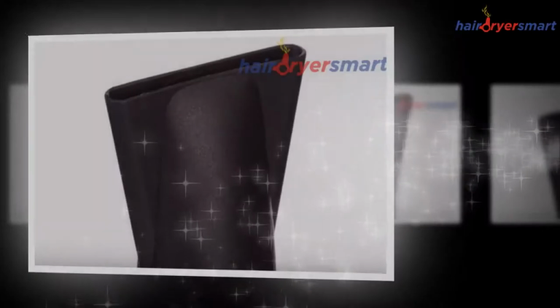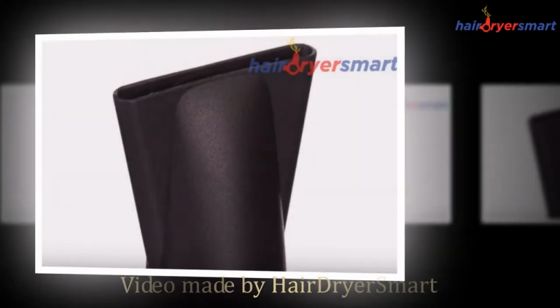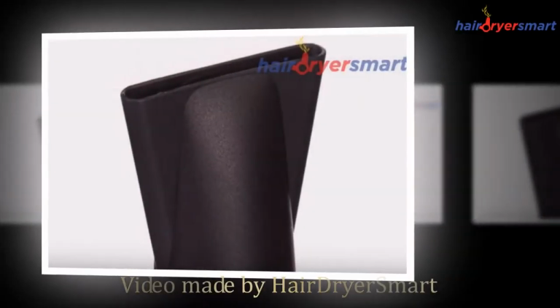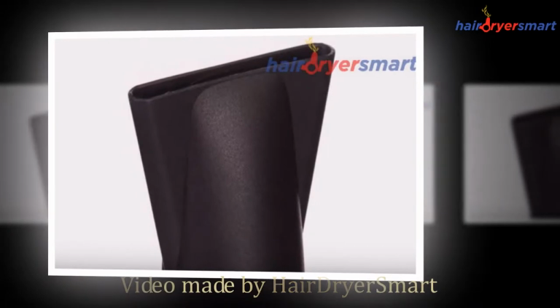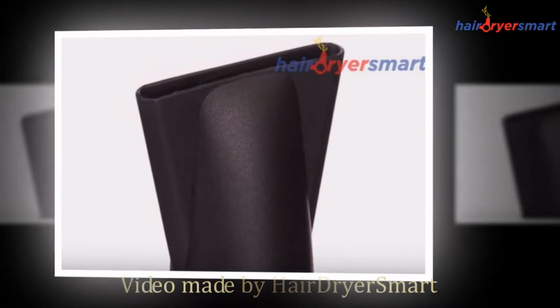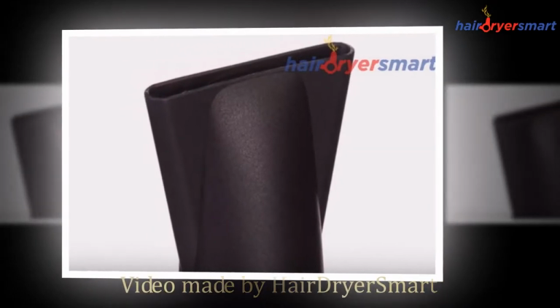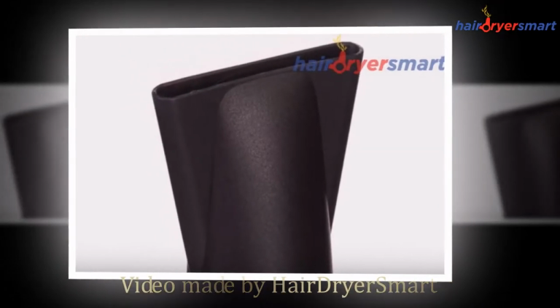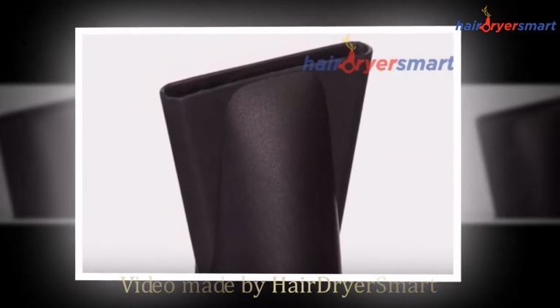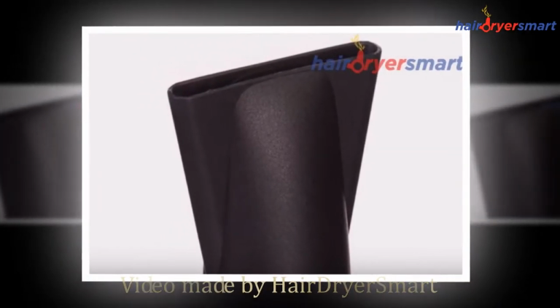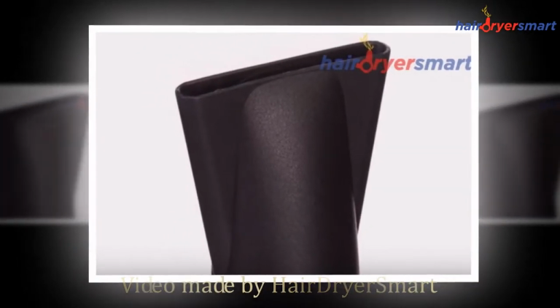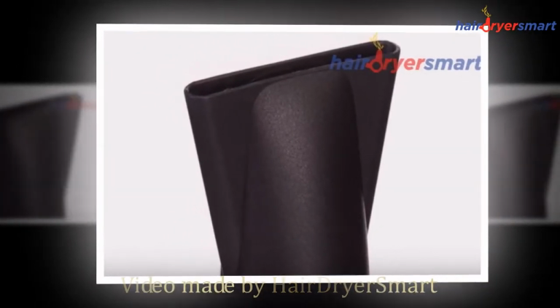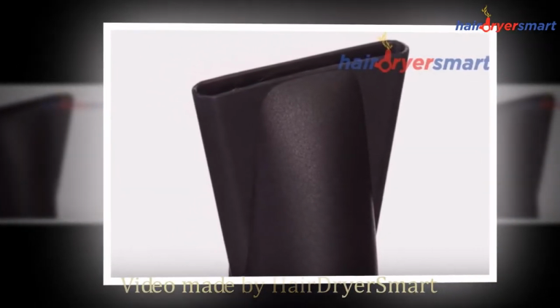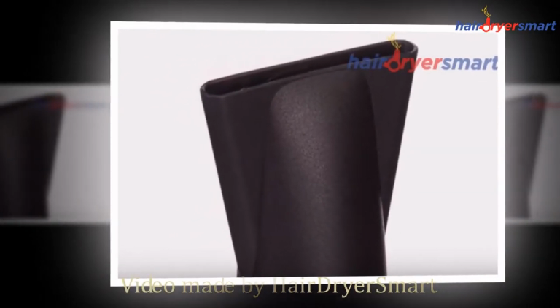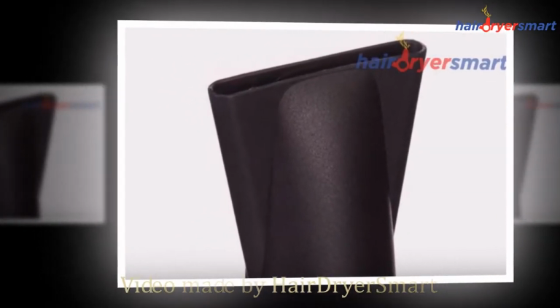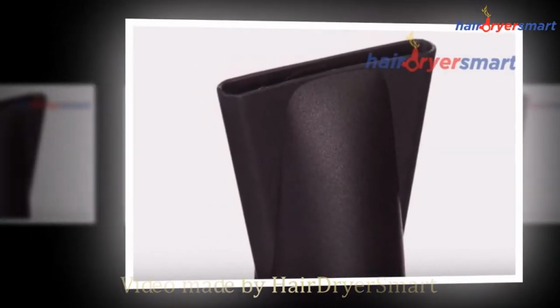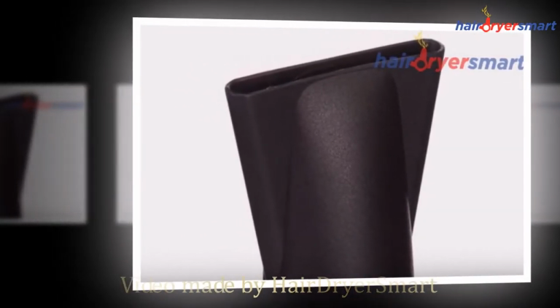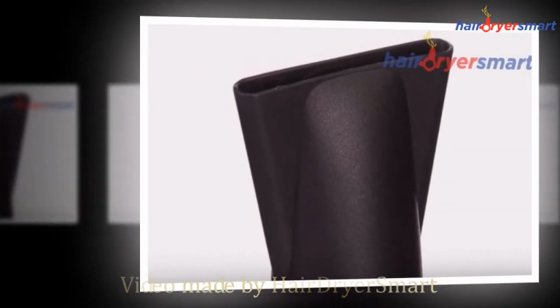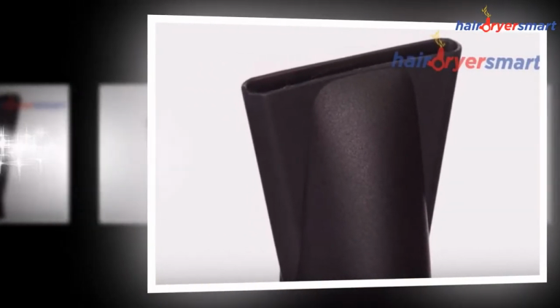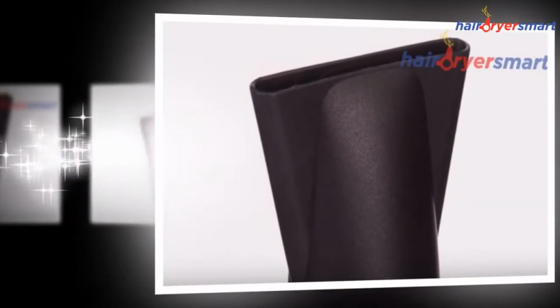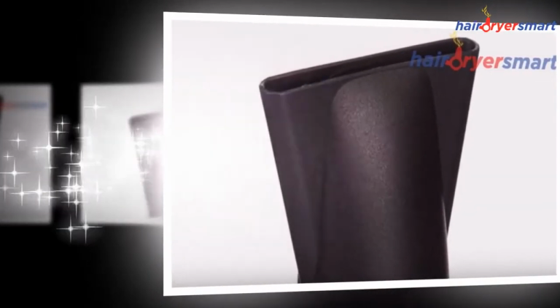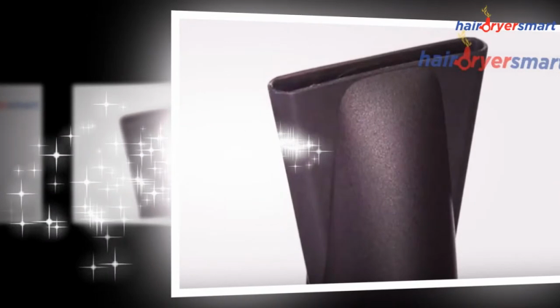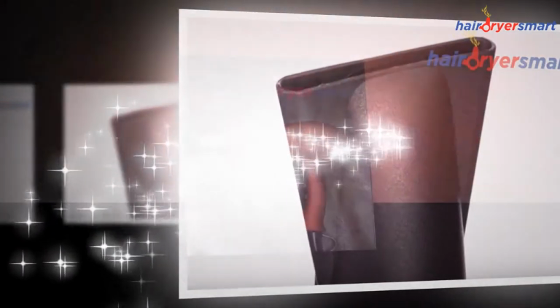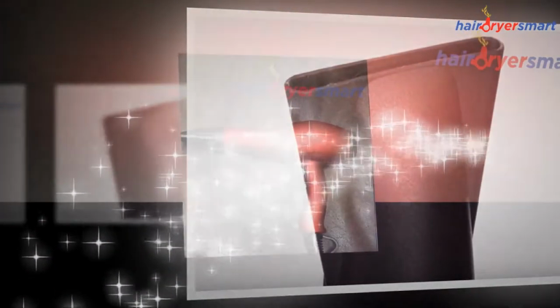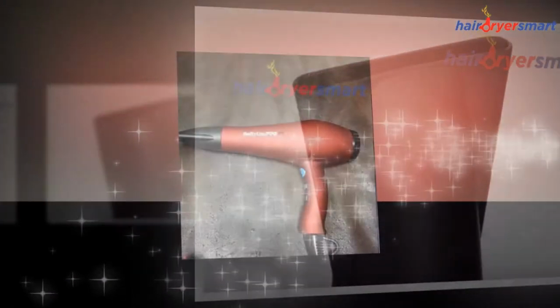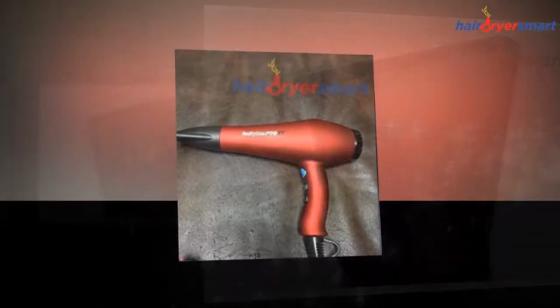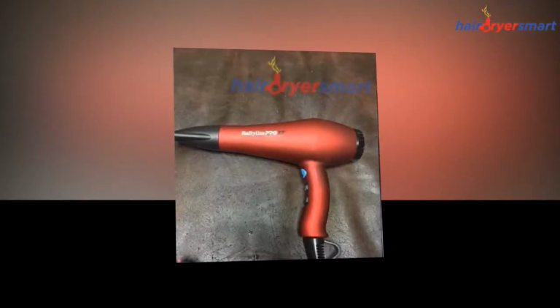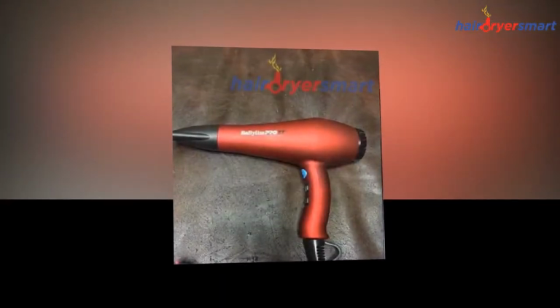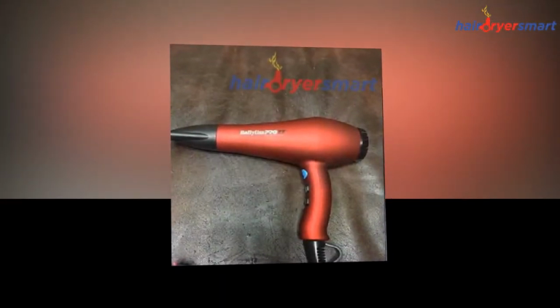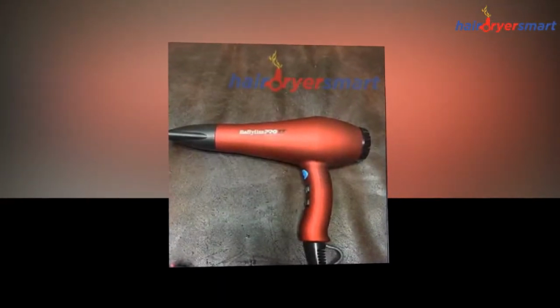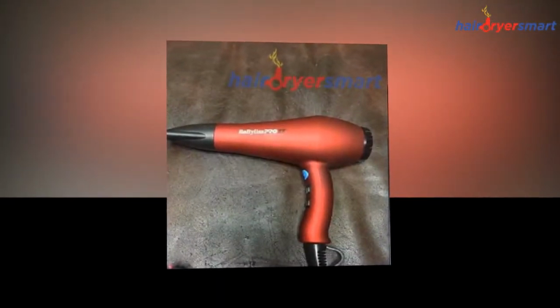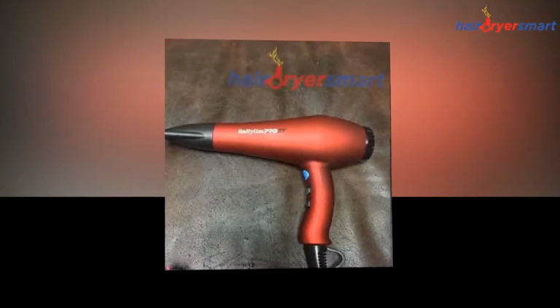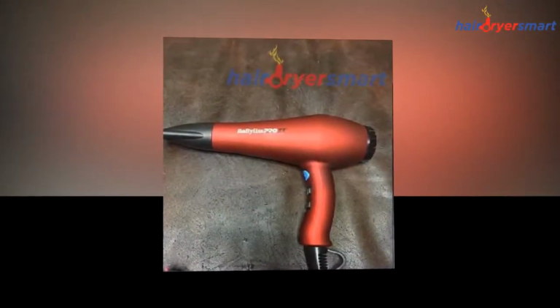Hello, we are hairdryersmart.com. In this video, we're going to show you the feature product of the BaByliss Pro Tourmaline Titanium 3000 Dryer.